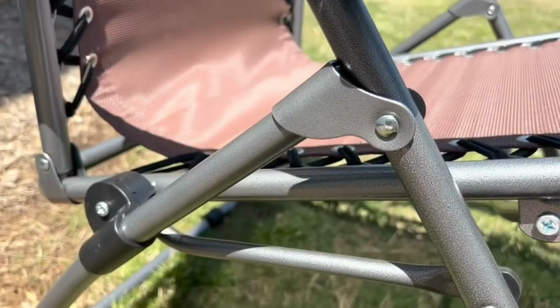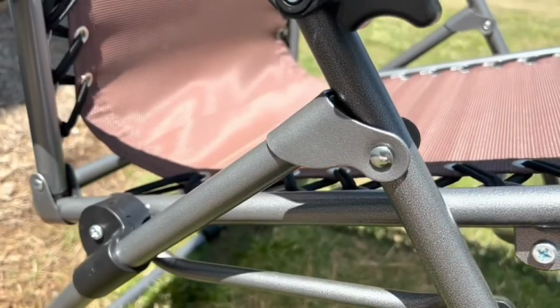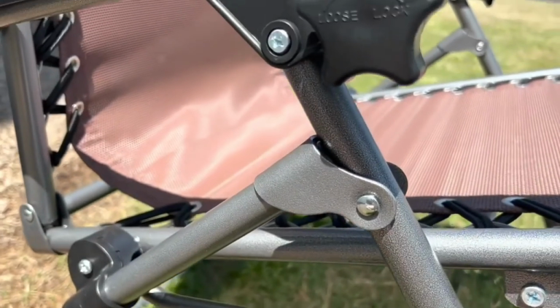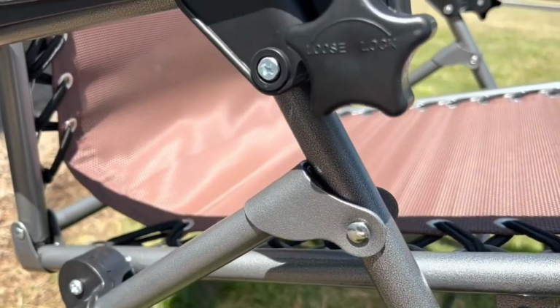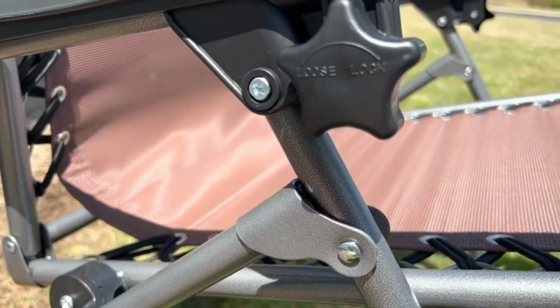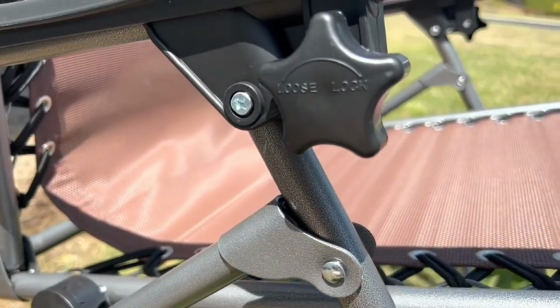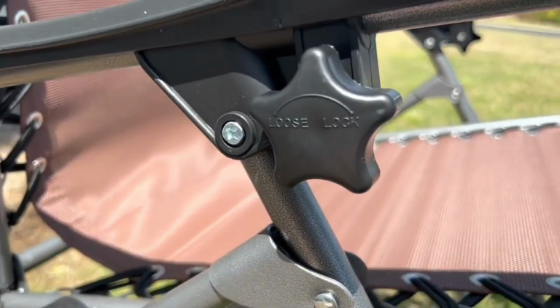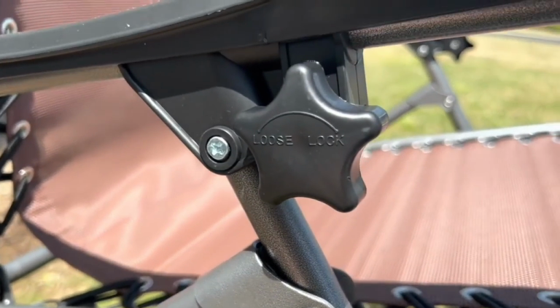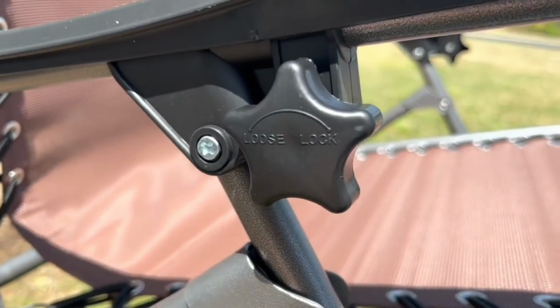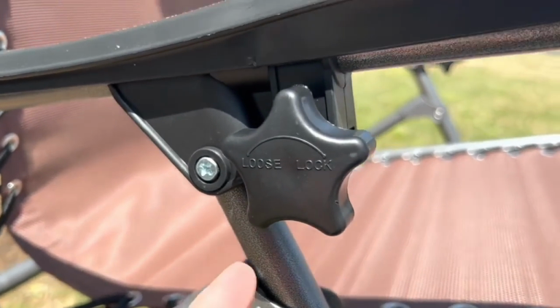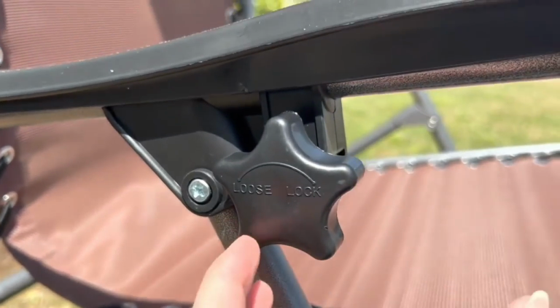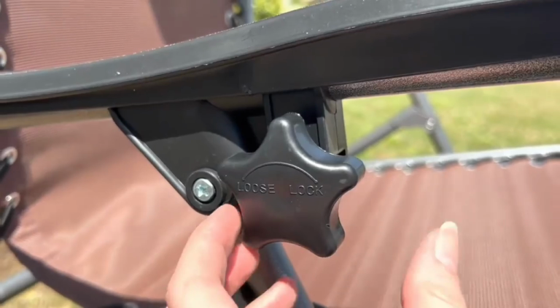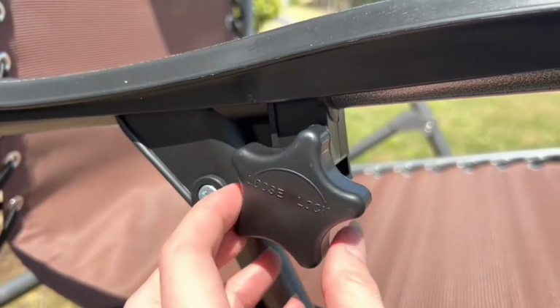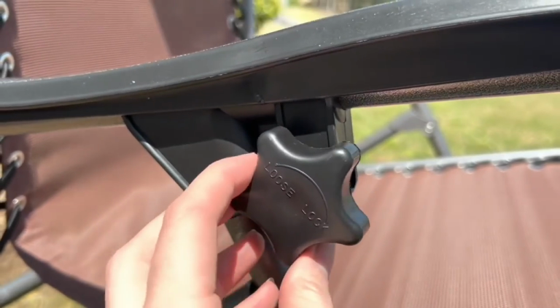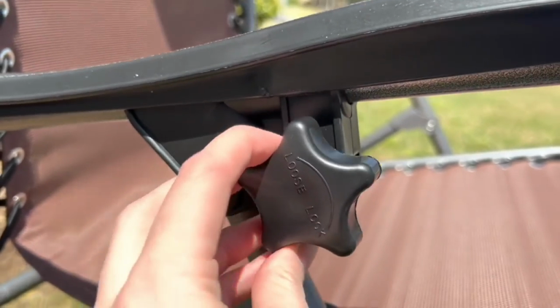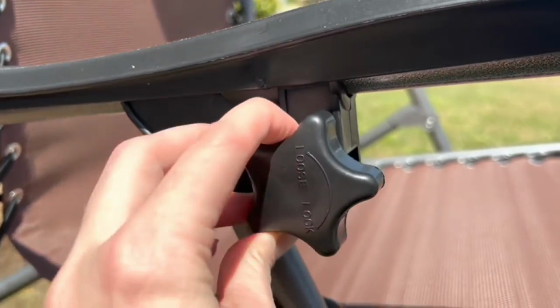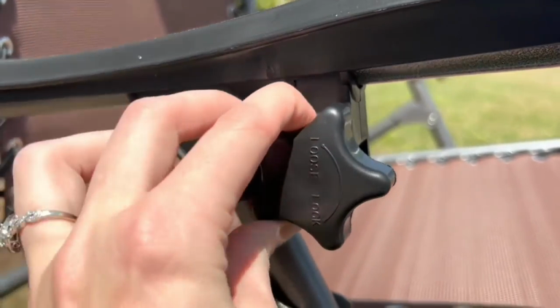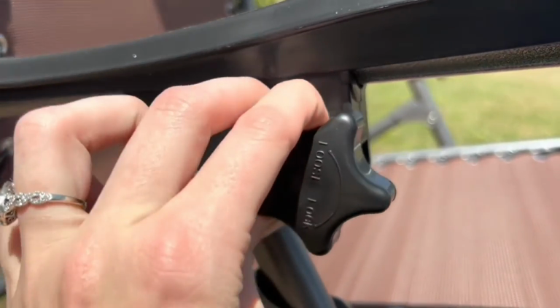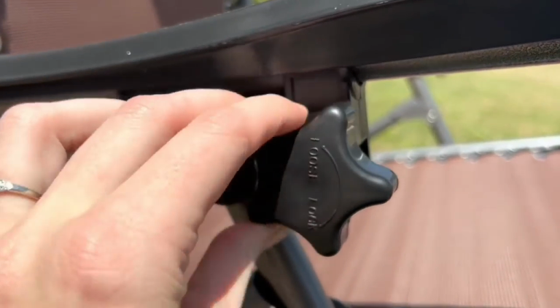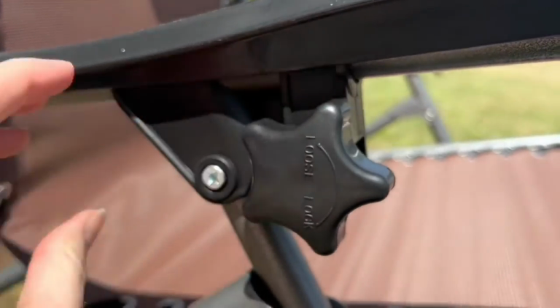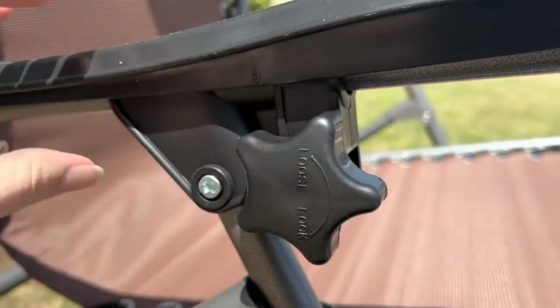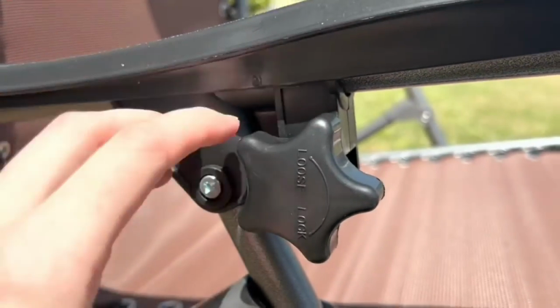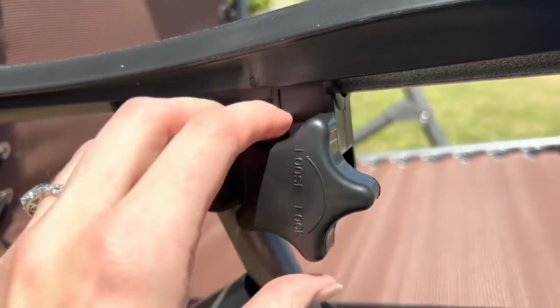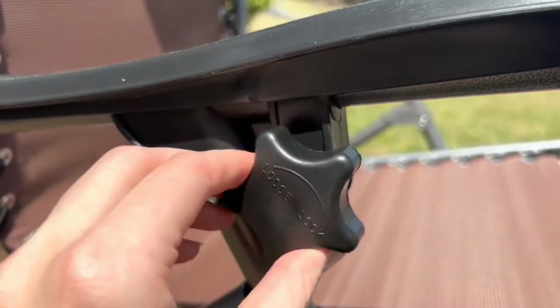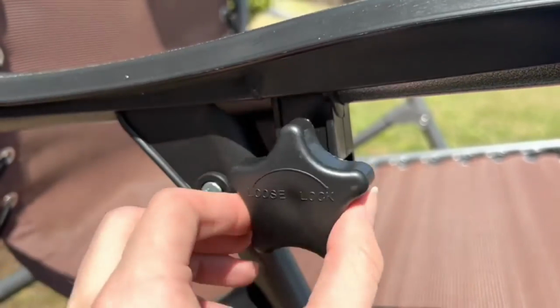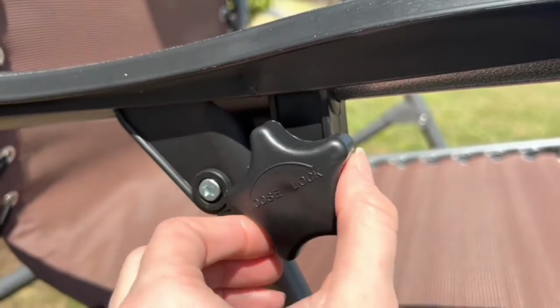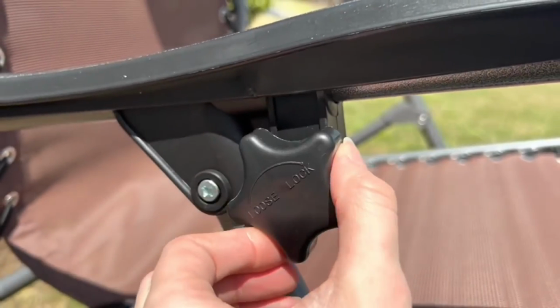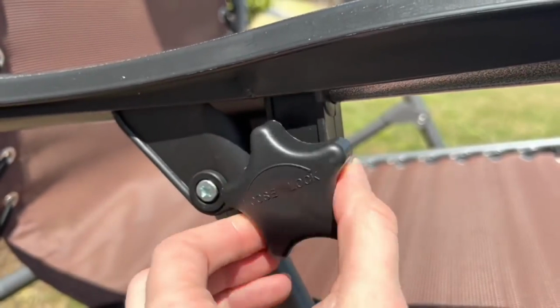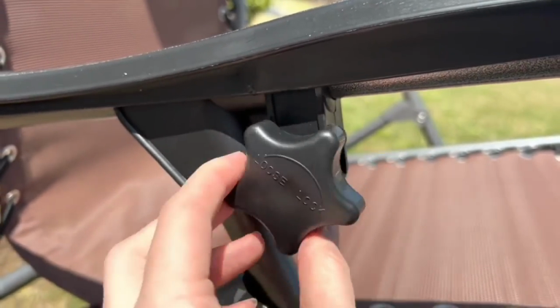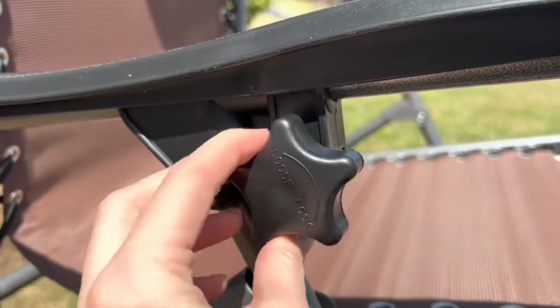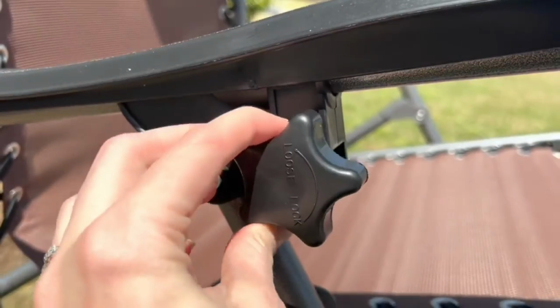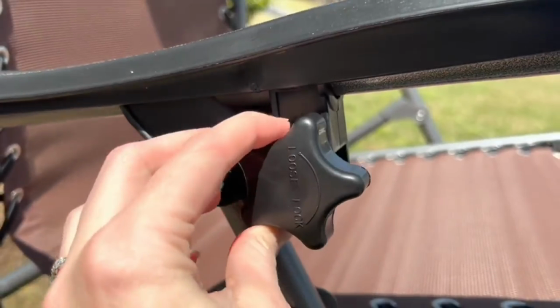On either armrest, there is this little knob where you can either loosen it or lock it into place, and that prevents the chair from reclining if you don't want it to recline.